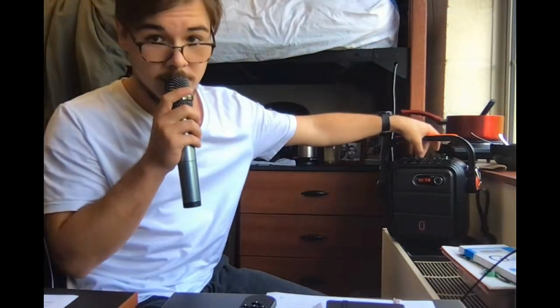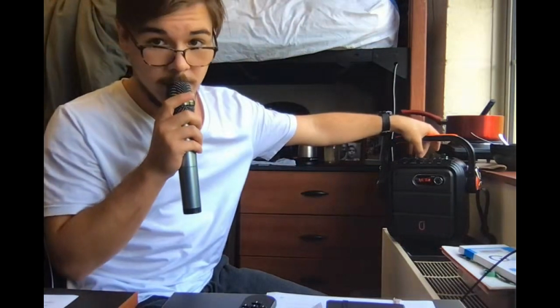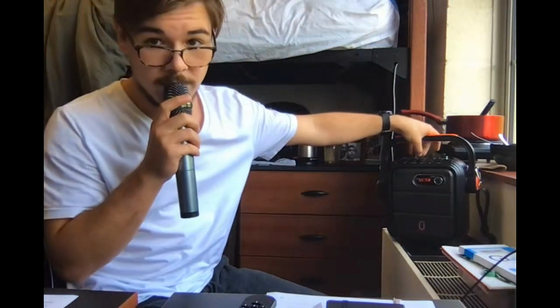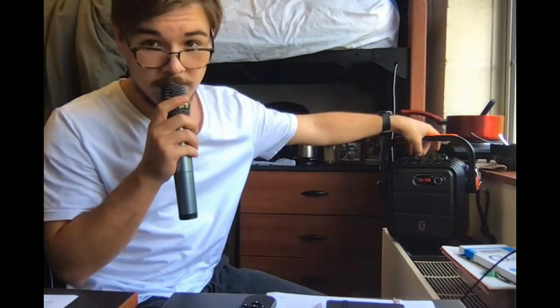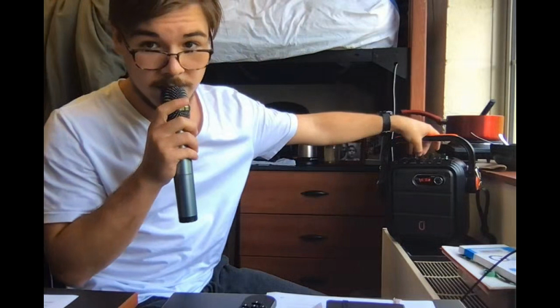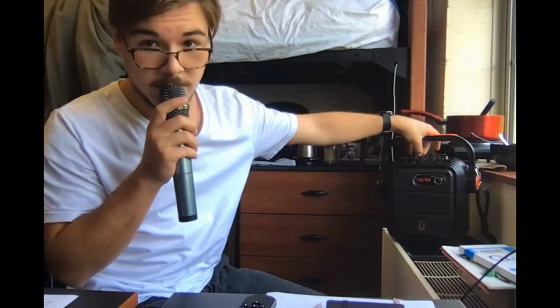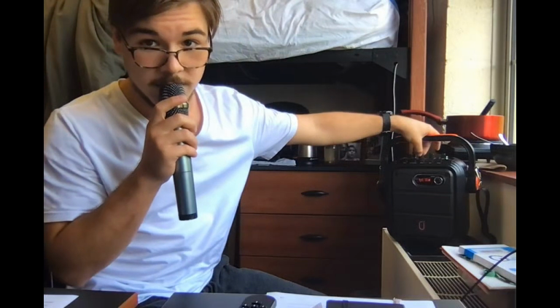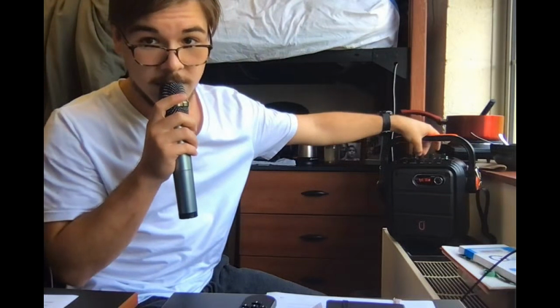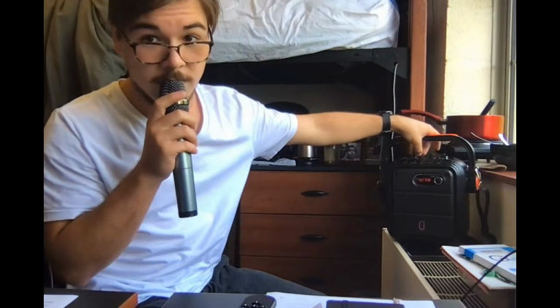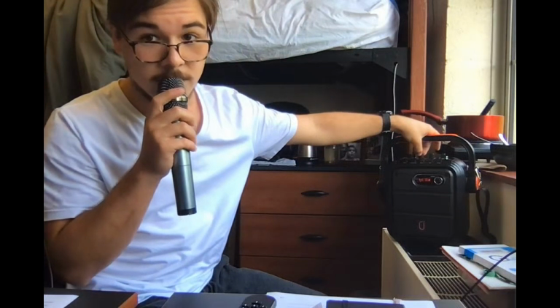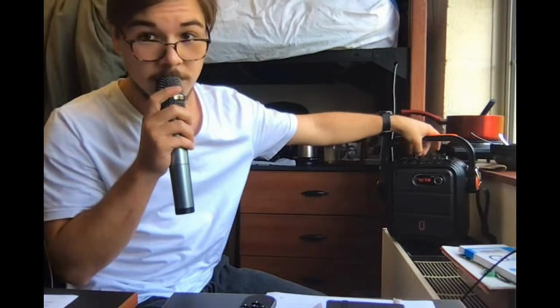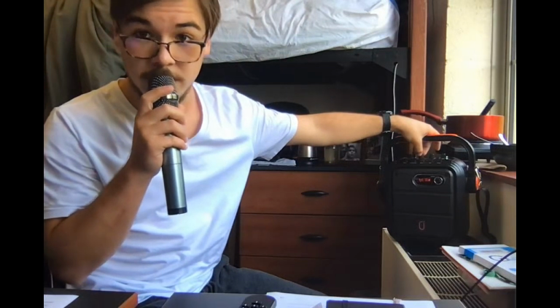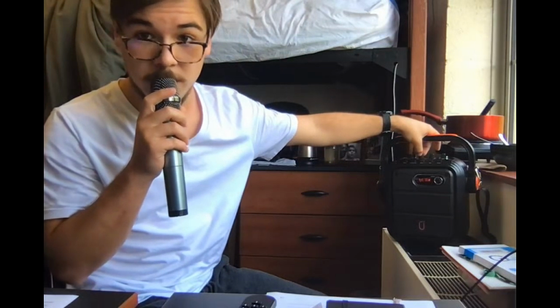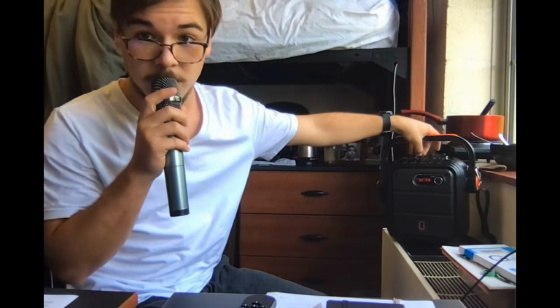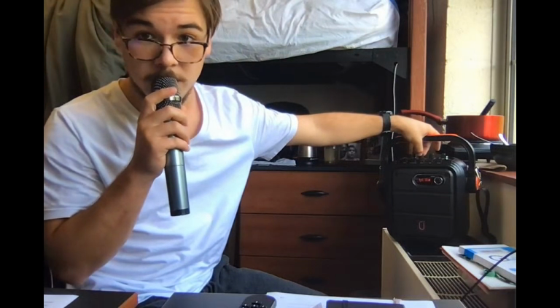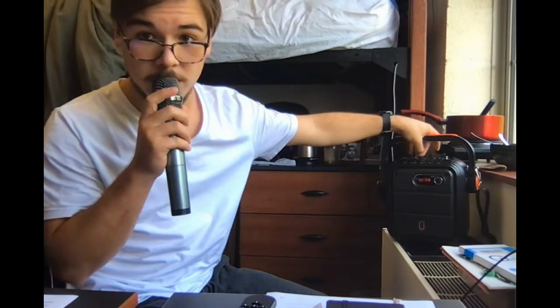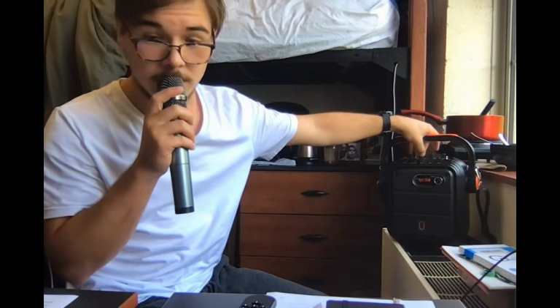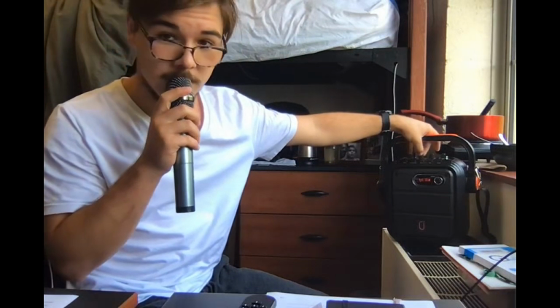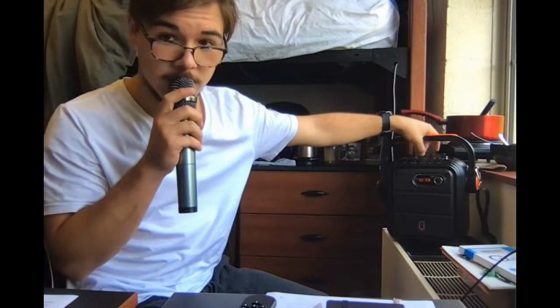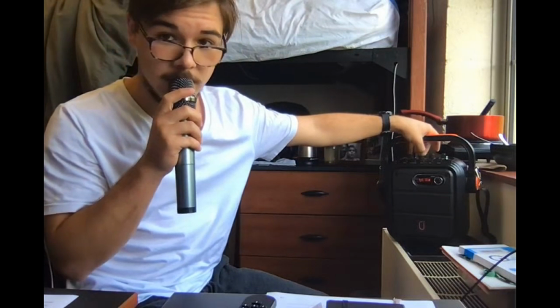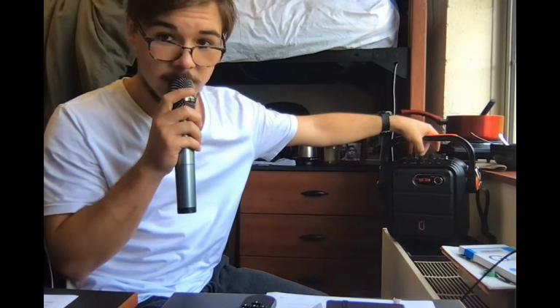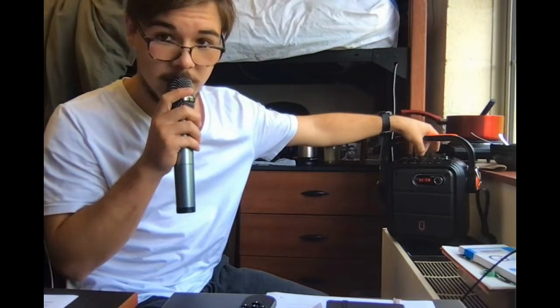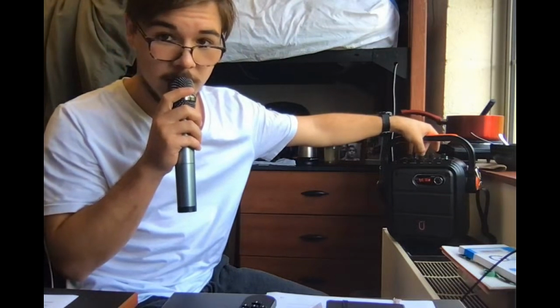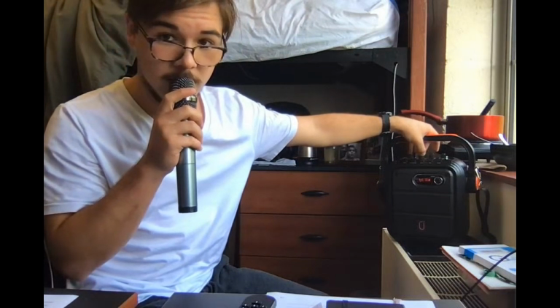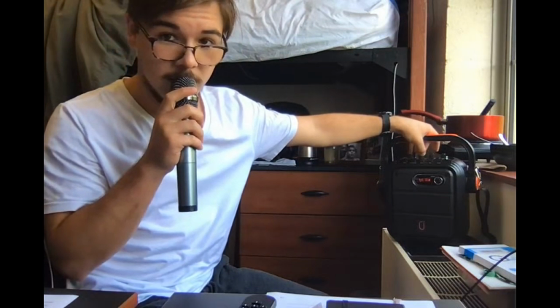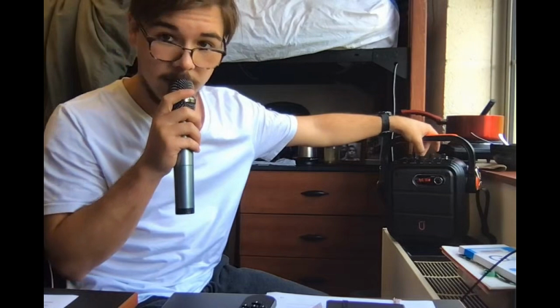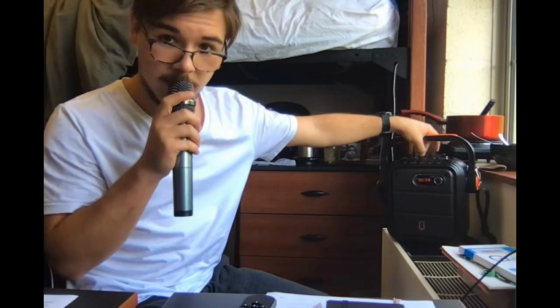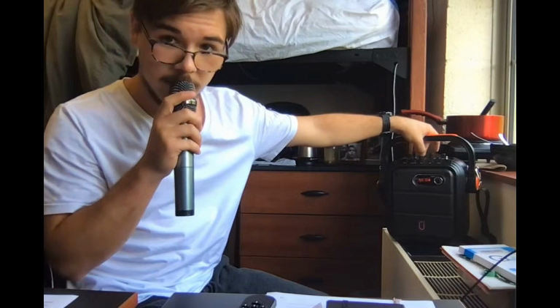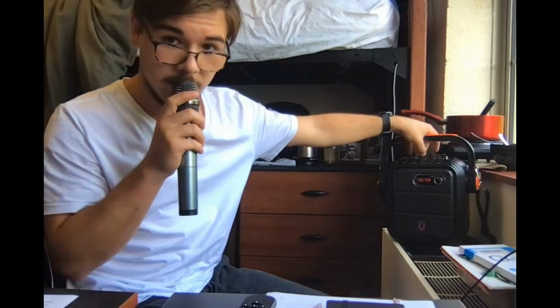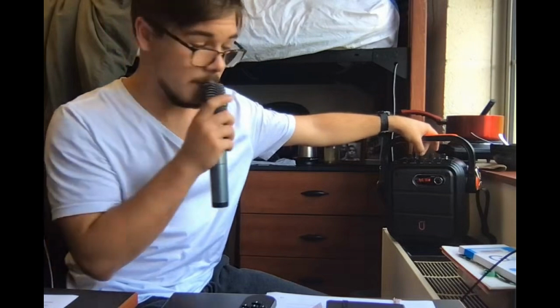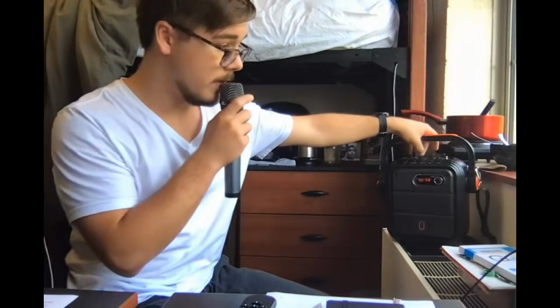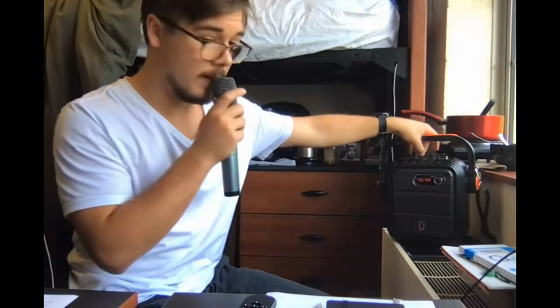I'm giving you five stars on this review, because it's a really good speaker and a really good microphone. I really do like it.